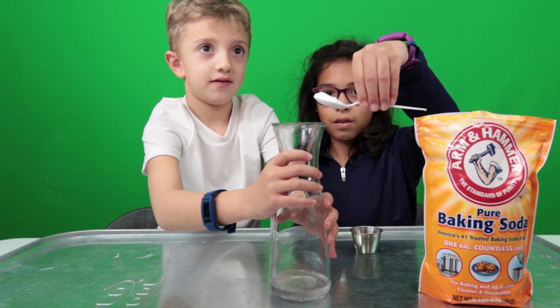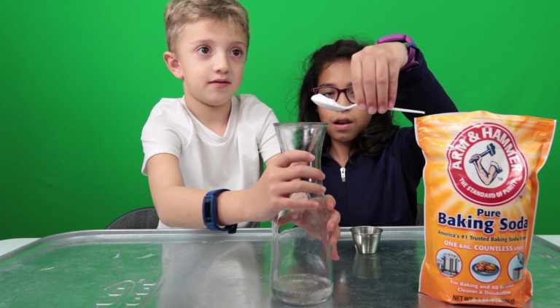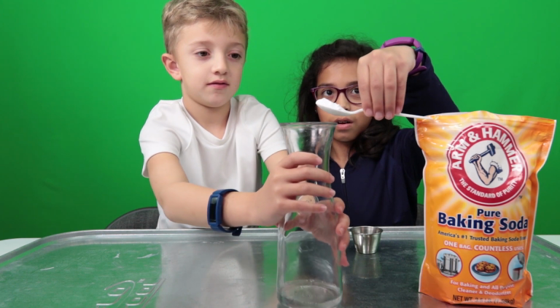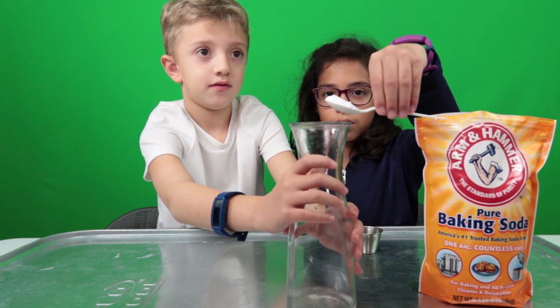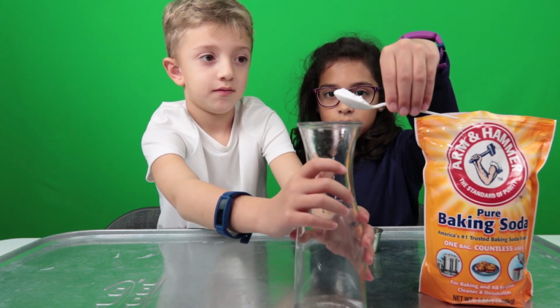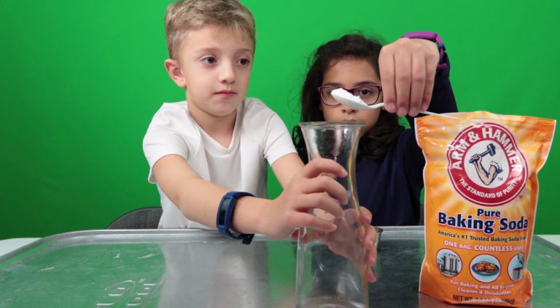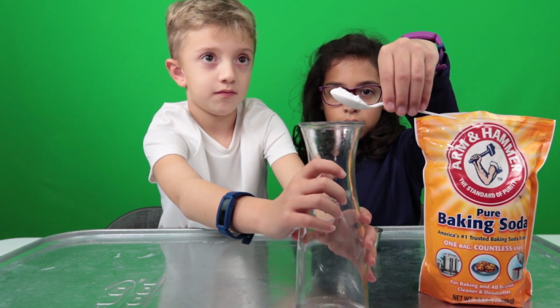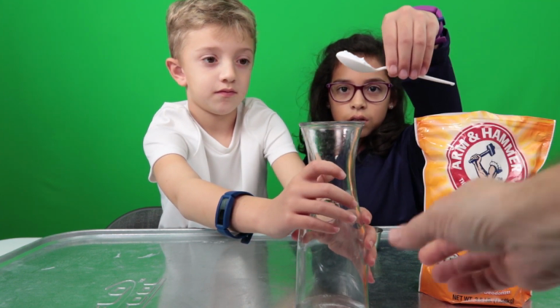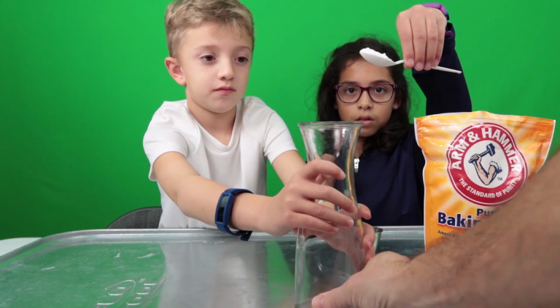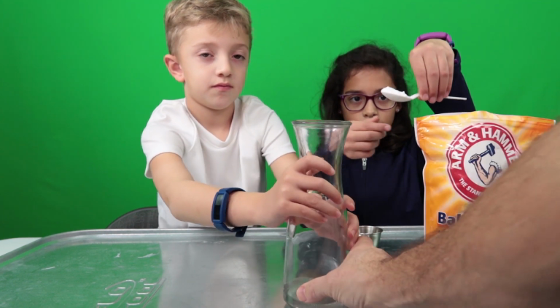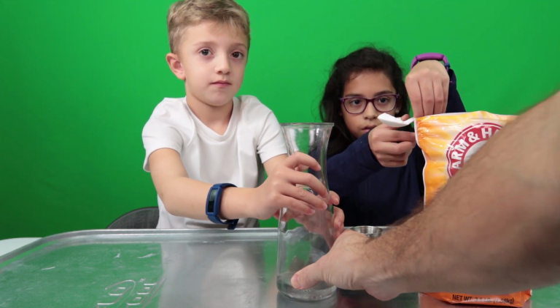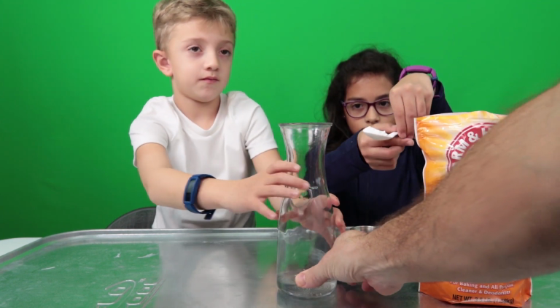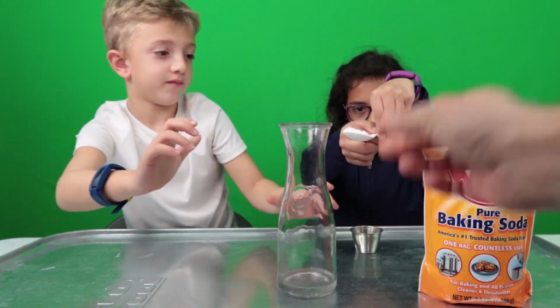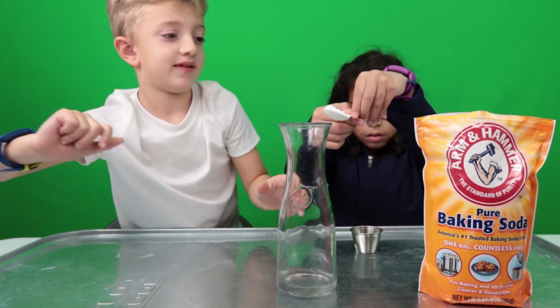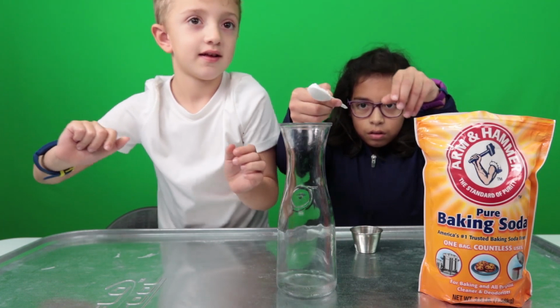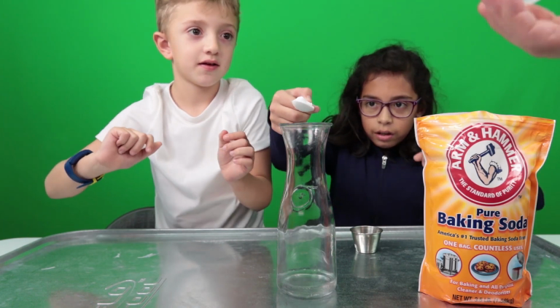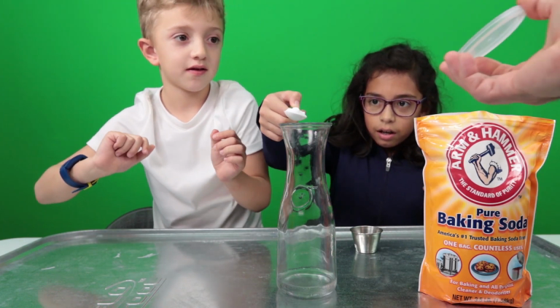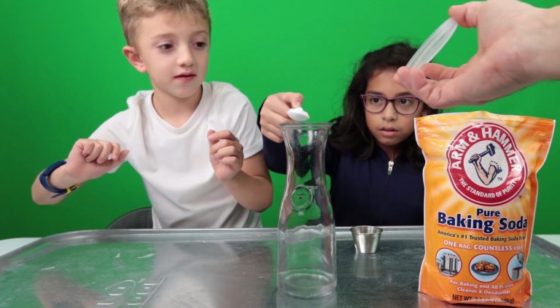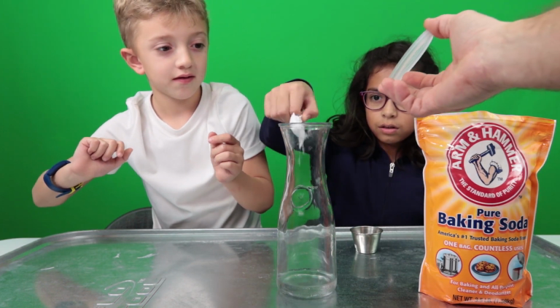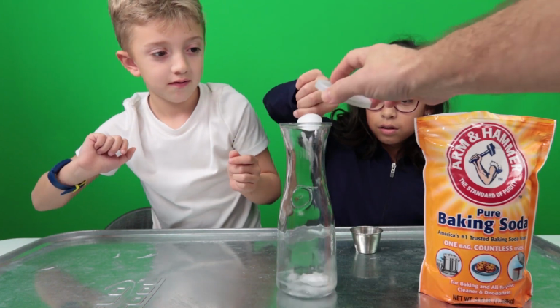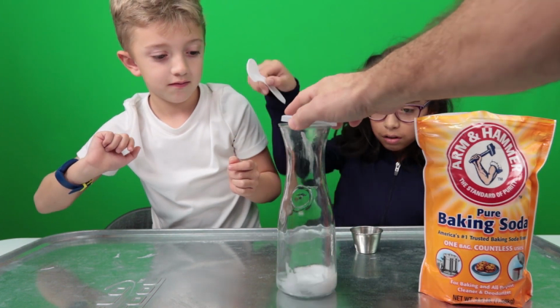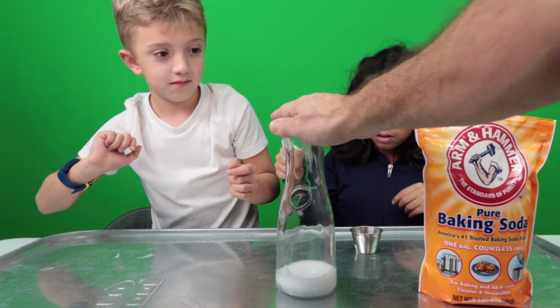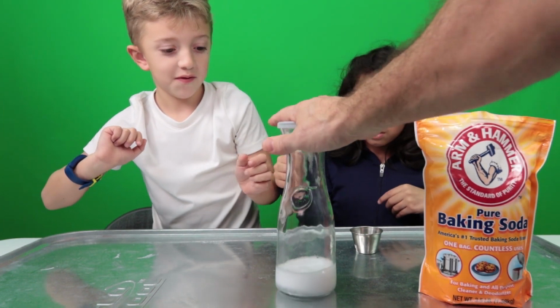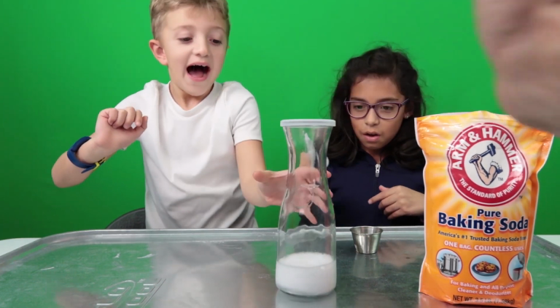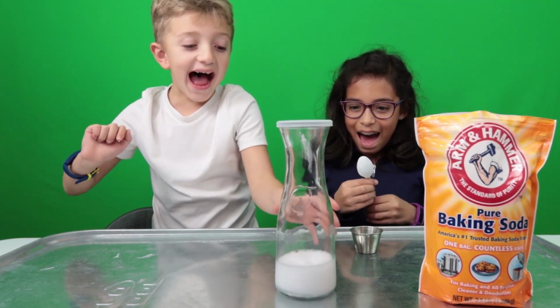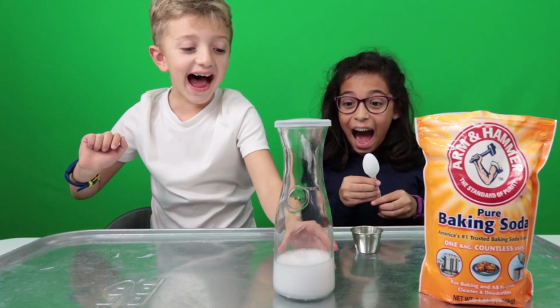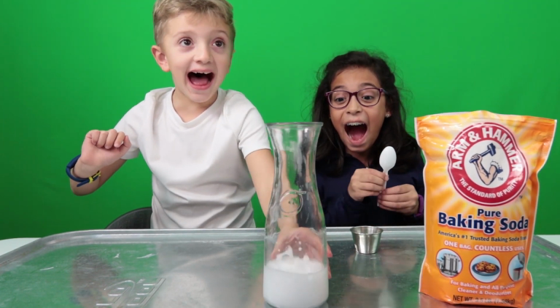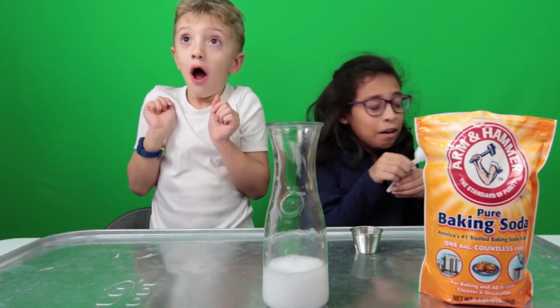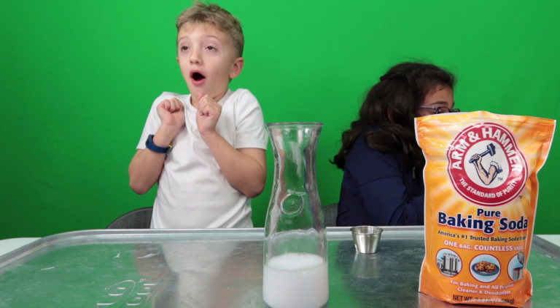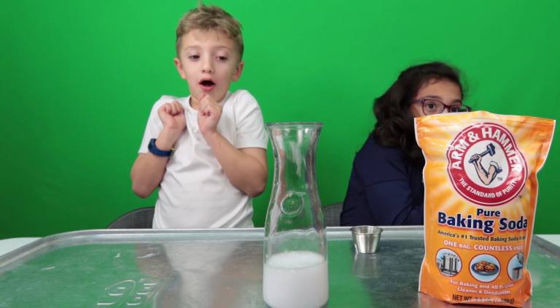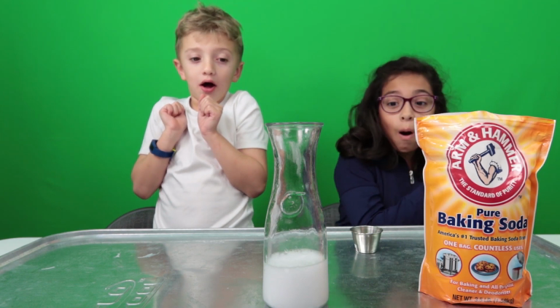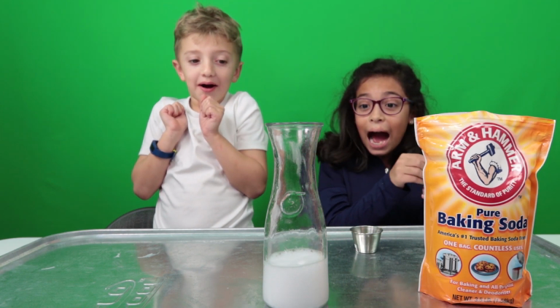Come from the other side with the other hand. No, no, no — come from the other hand. There you go. You ready? Yeah. All right, let's watch. Dump it. What?